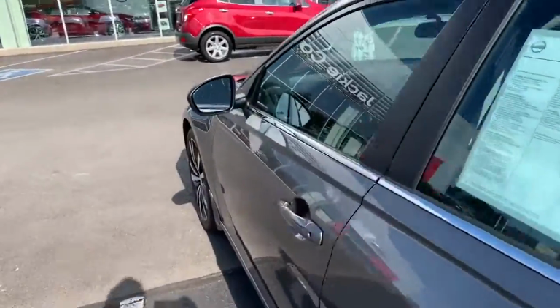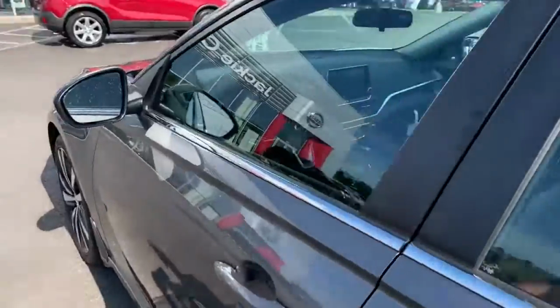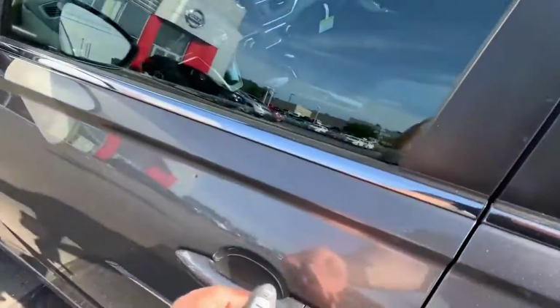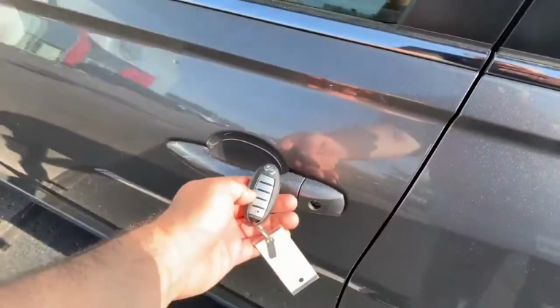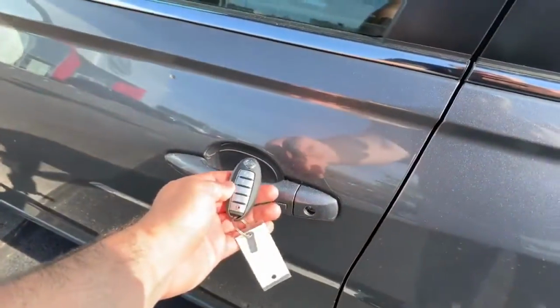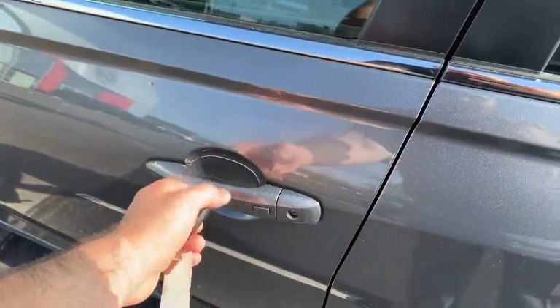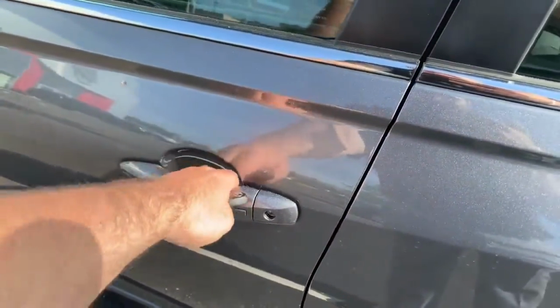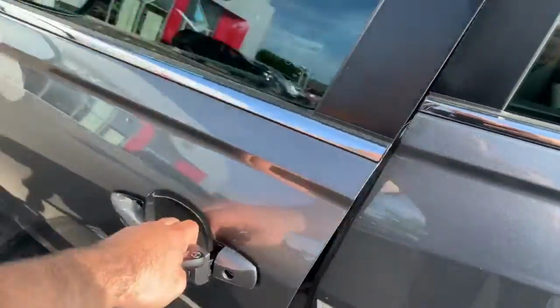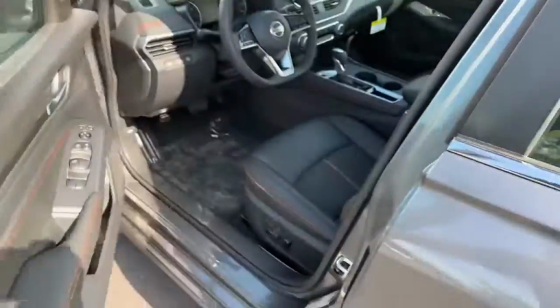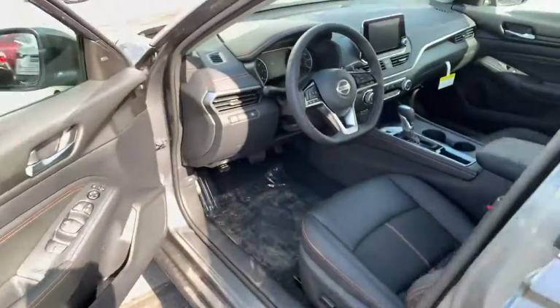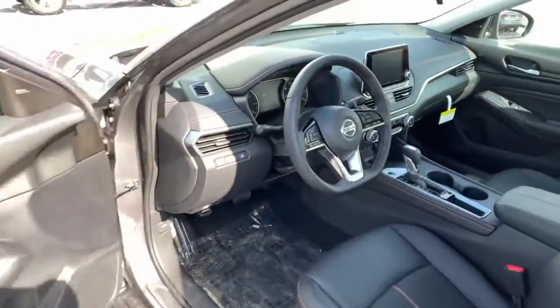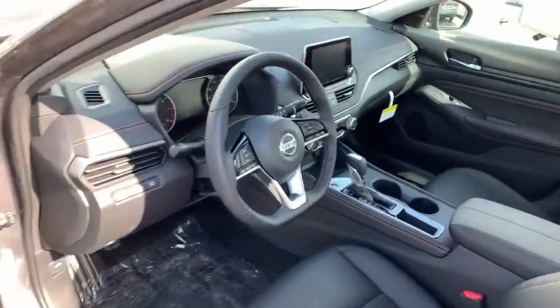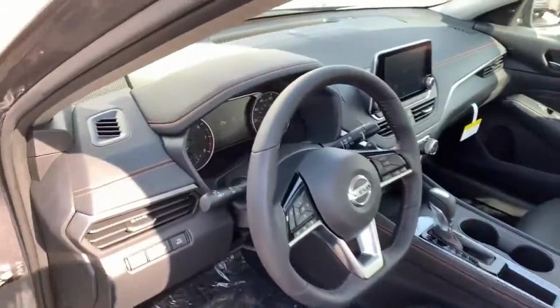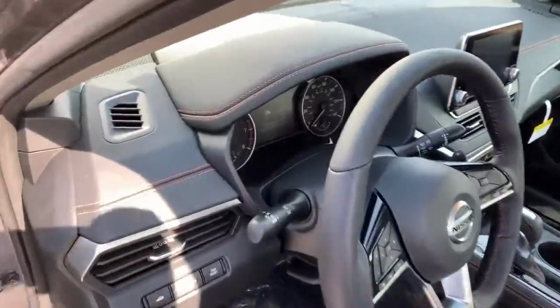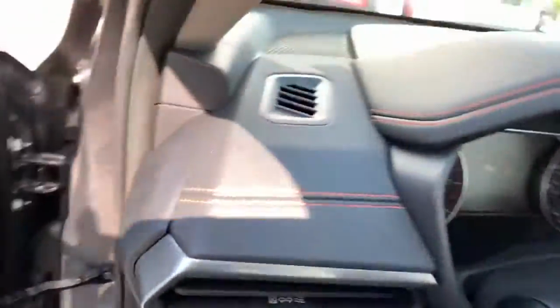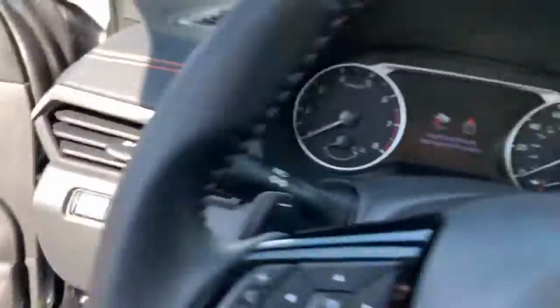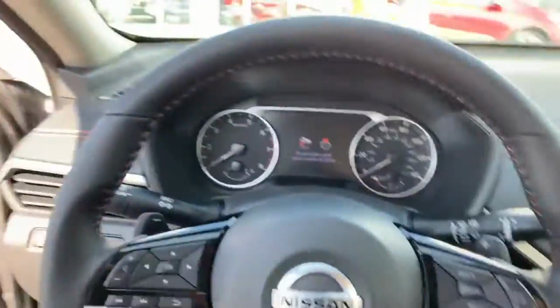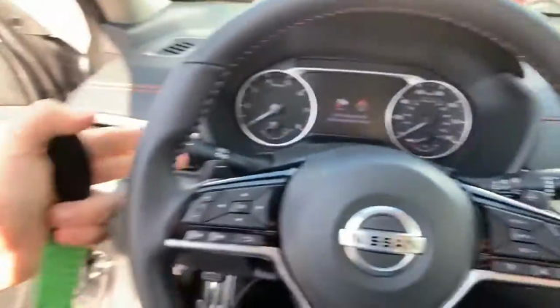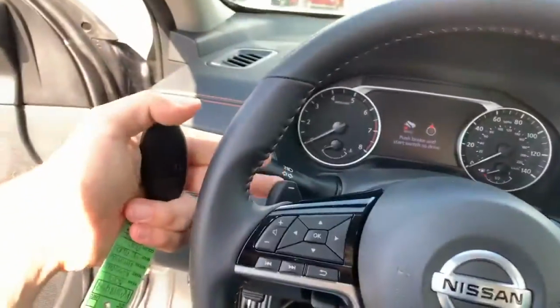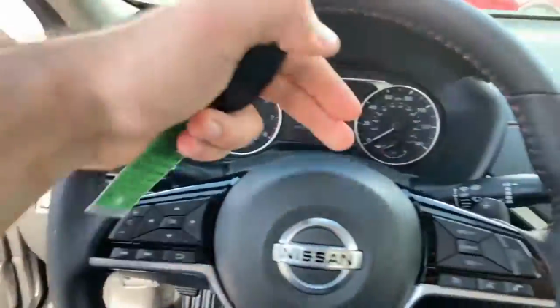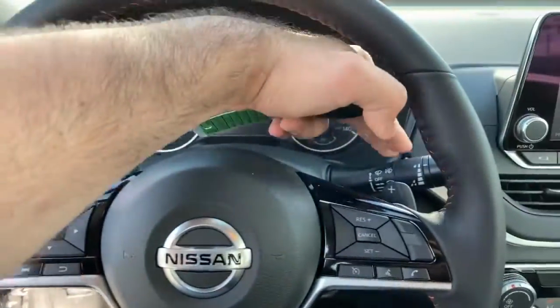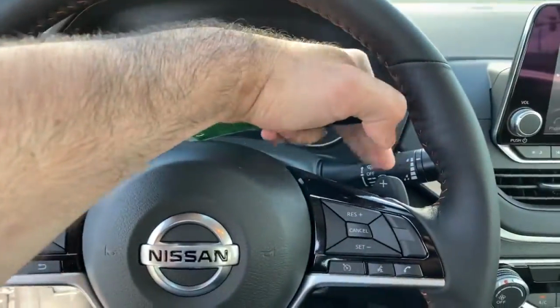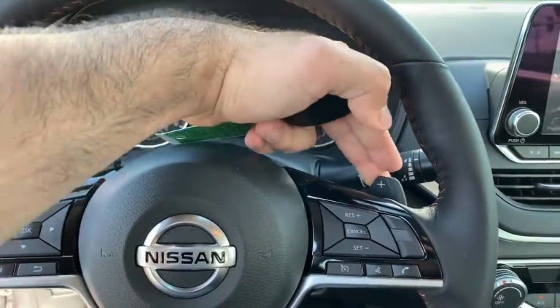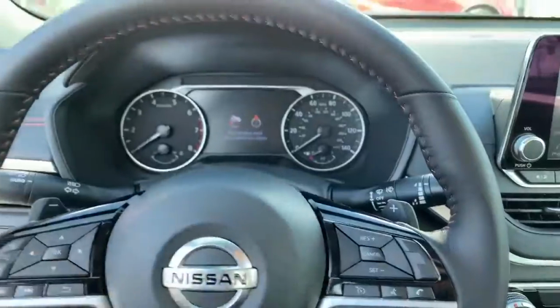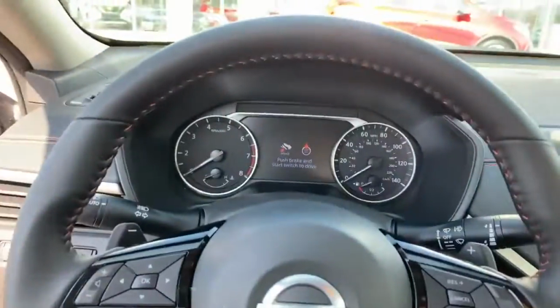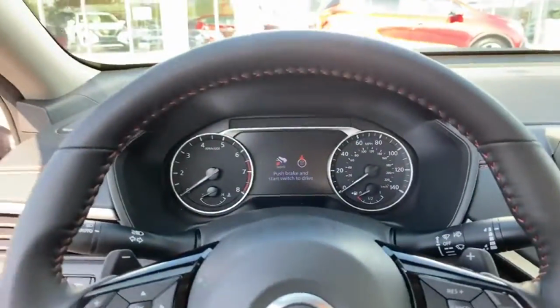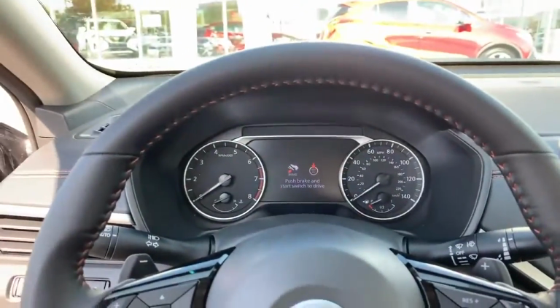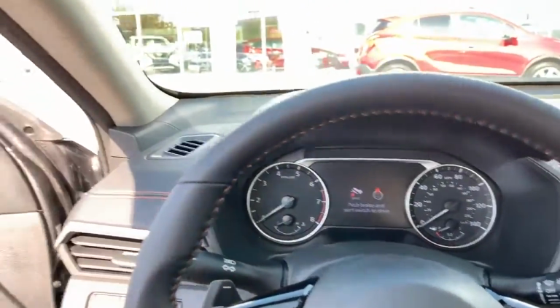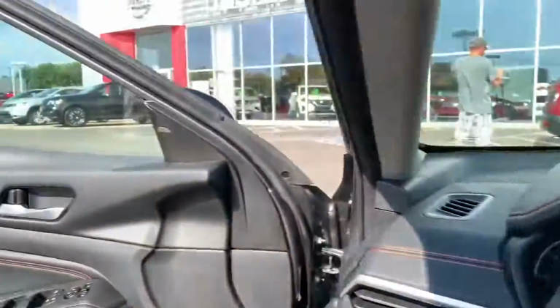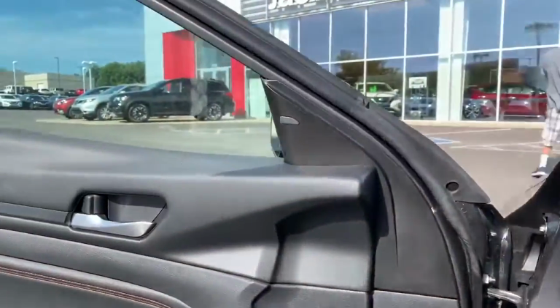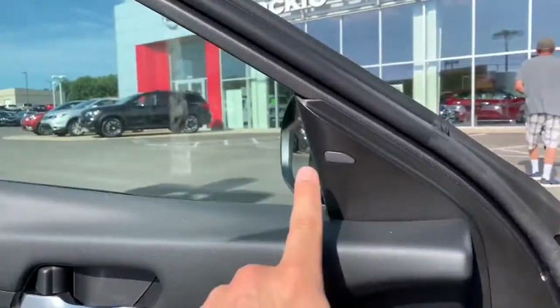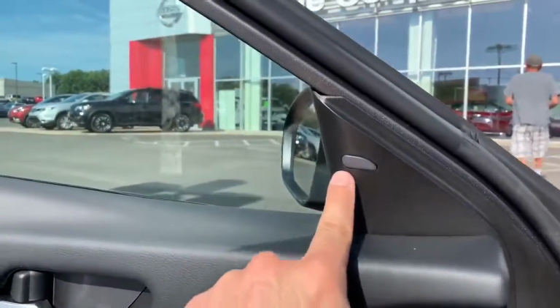It does have keyless entry as long as you have your intelligent key fob. Power seats. With the SR only, you get the paddle shifters here, which is really nice. And you get the blind spot monitoring system.